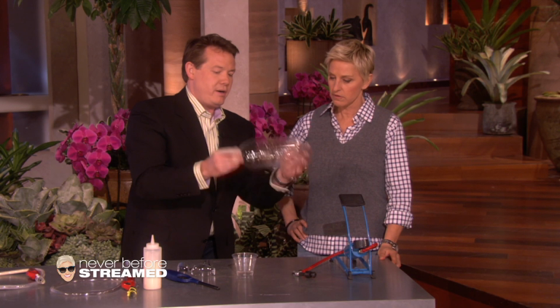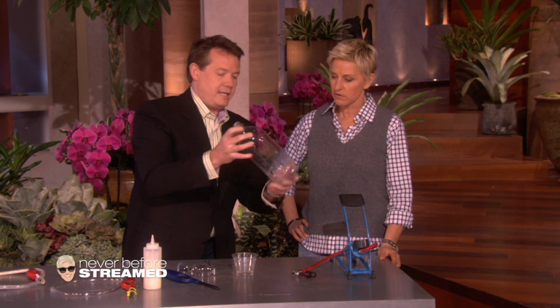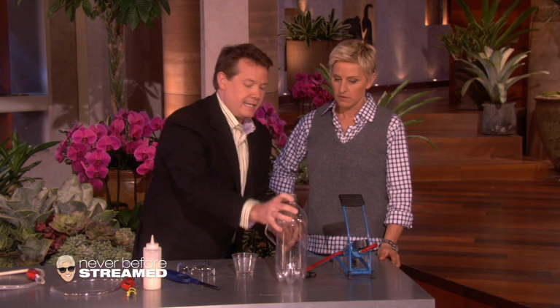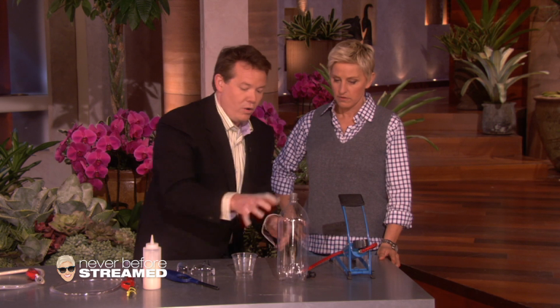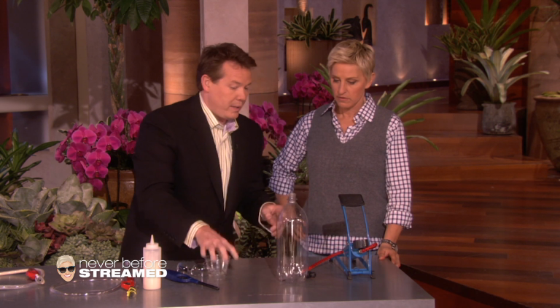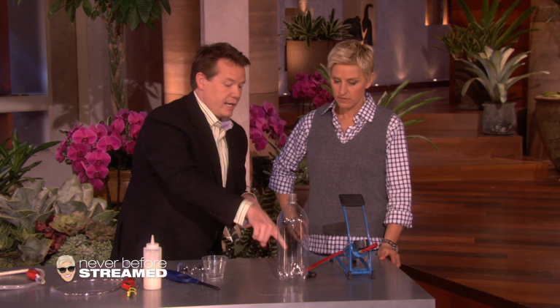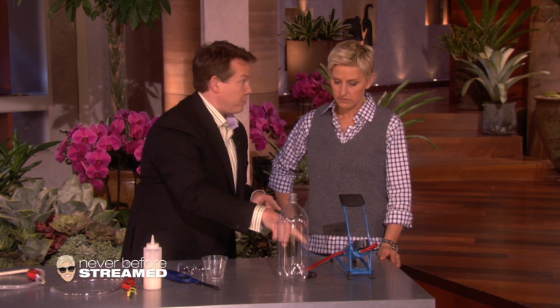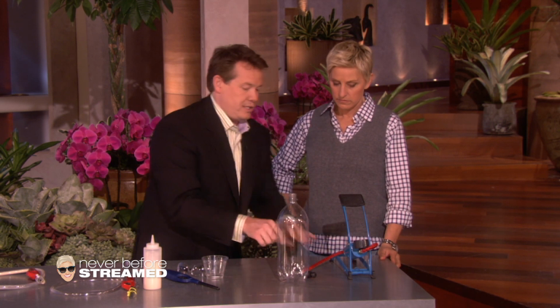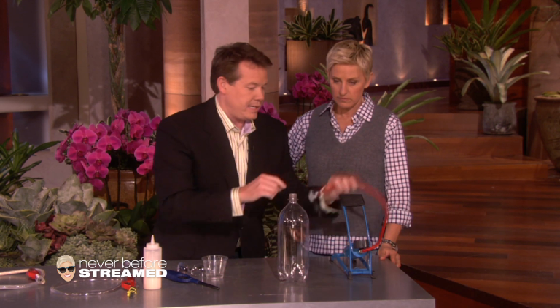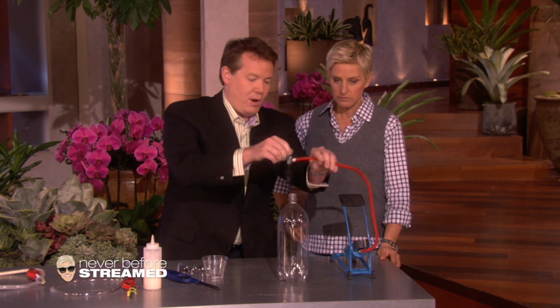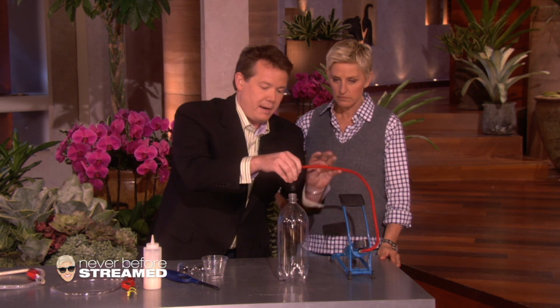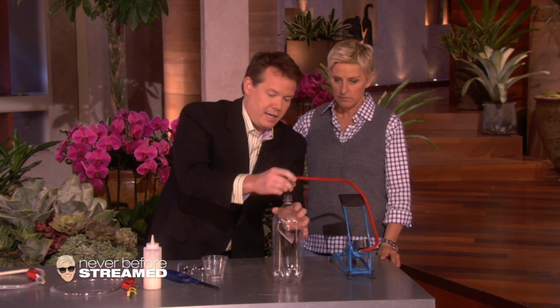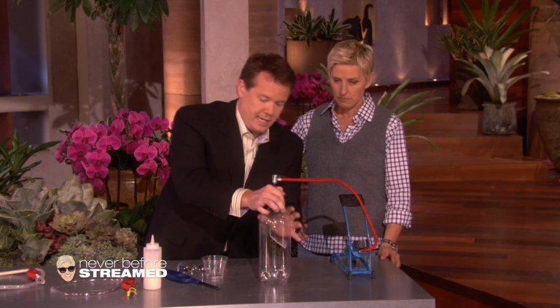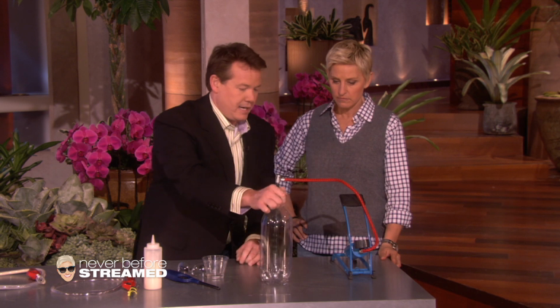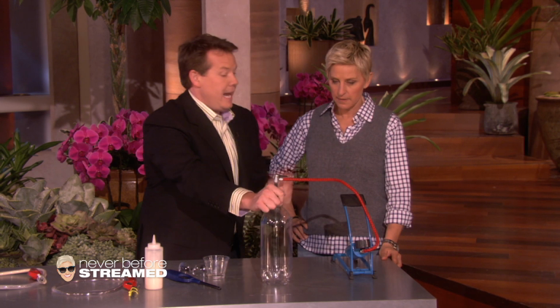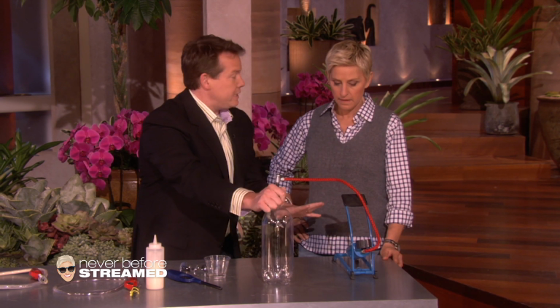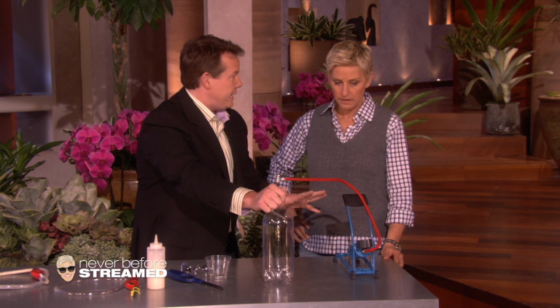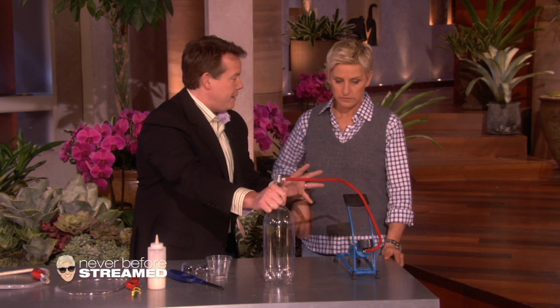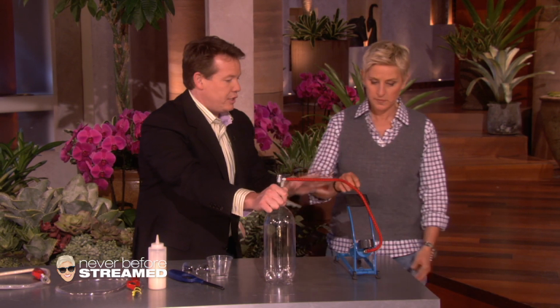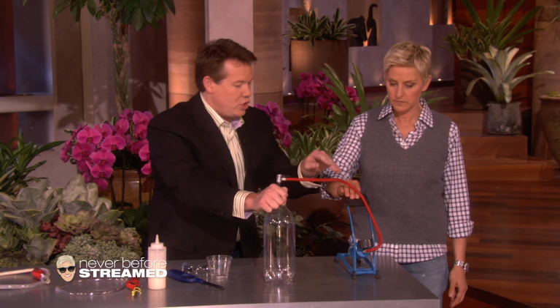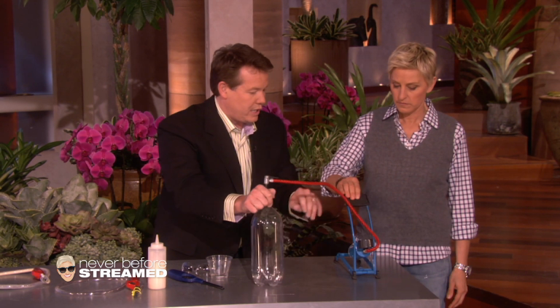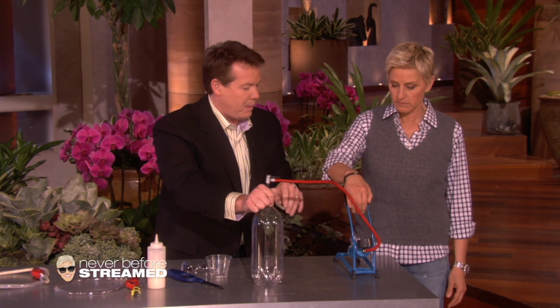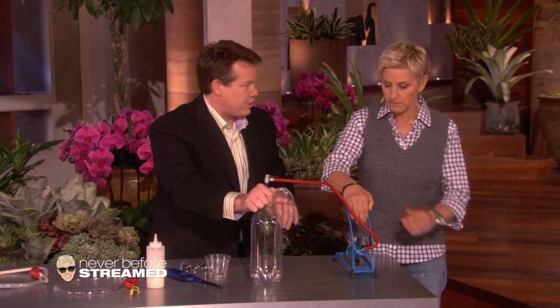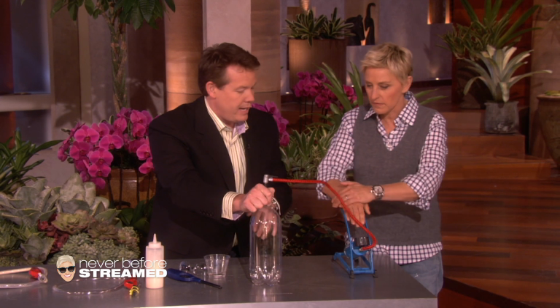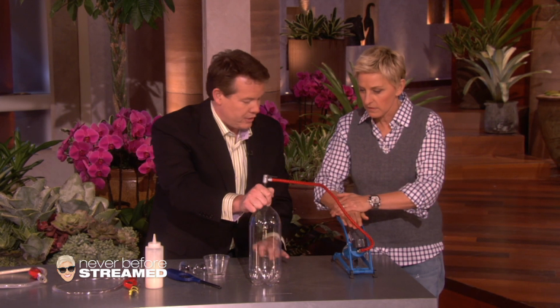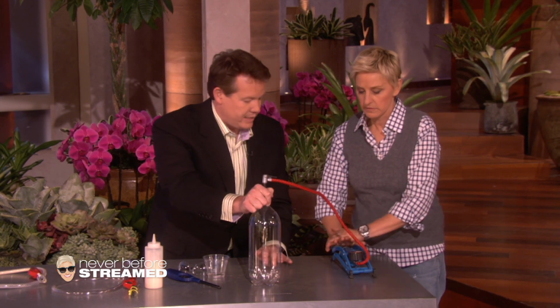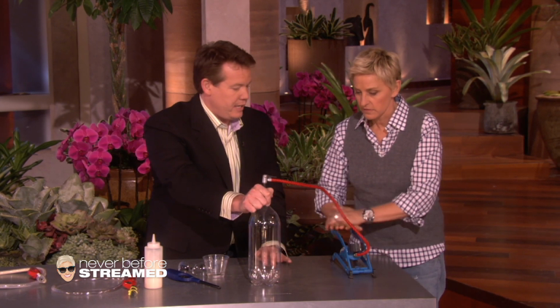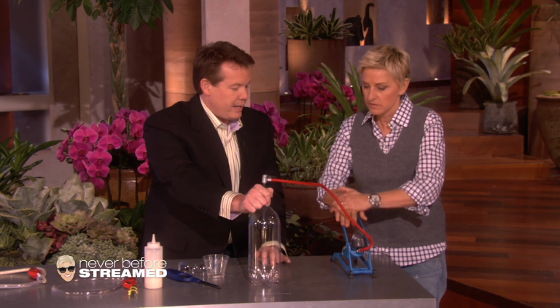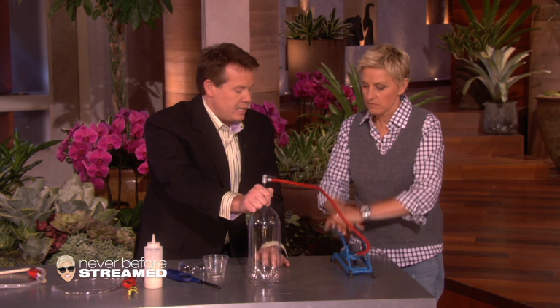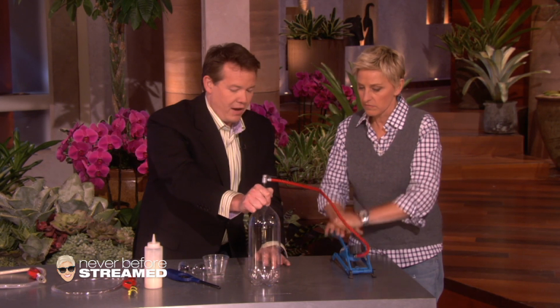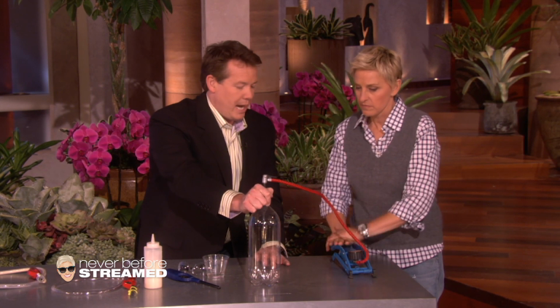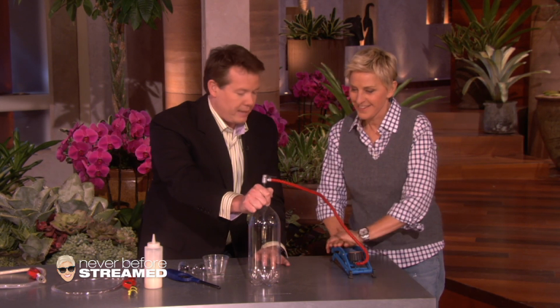So here it is, sitting here like this, and now what we're going to do is we're going to pressurize it. I'm going to take the foot pump and put it like this. Now you're going to simulate a meteorologist and put some high pressure in. Ready? That's good. Okay, 75 more times. Ready? Here we go.